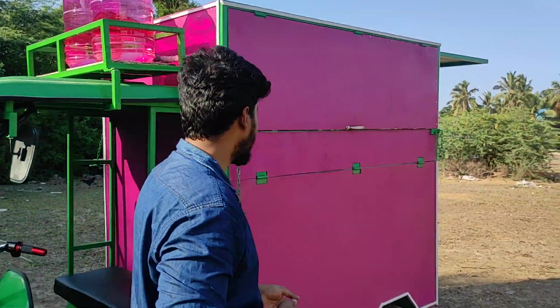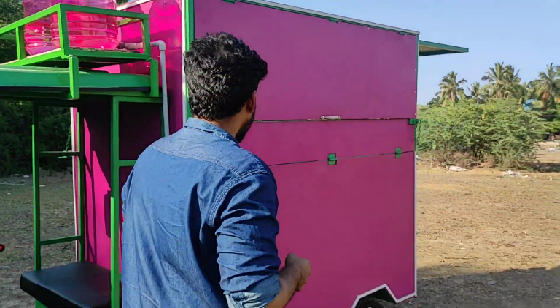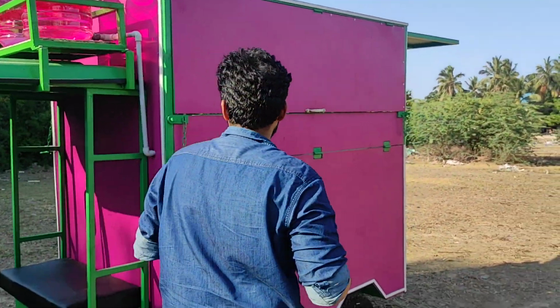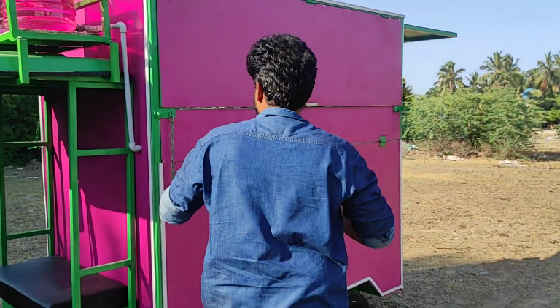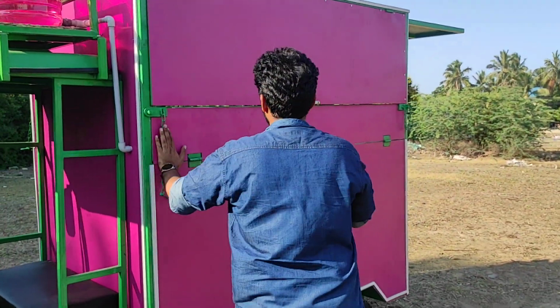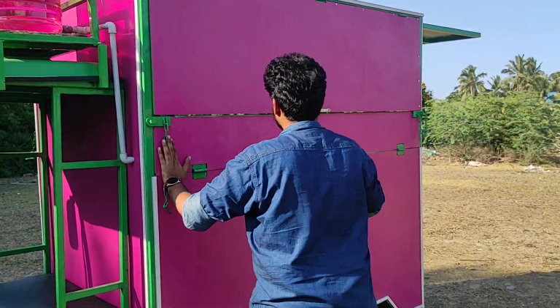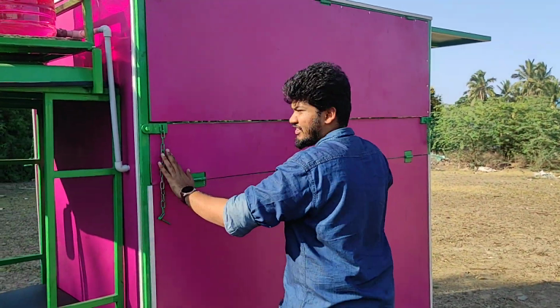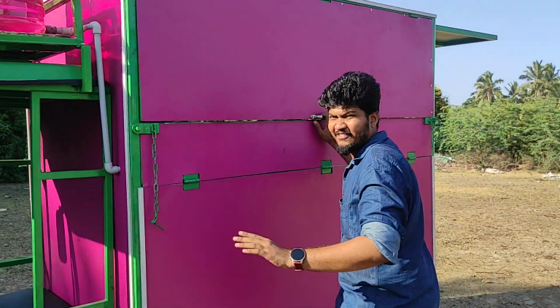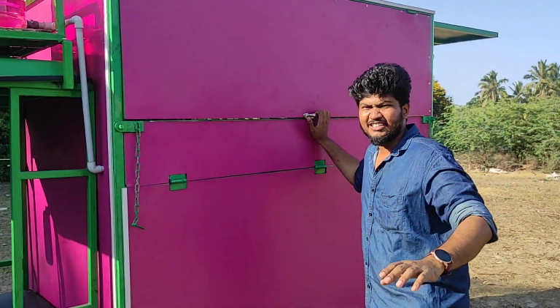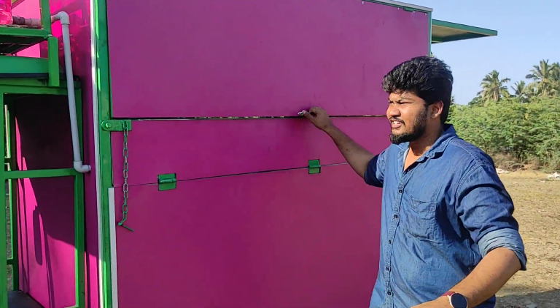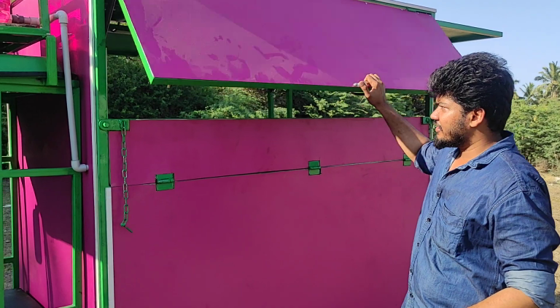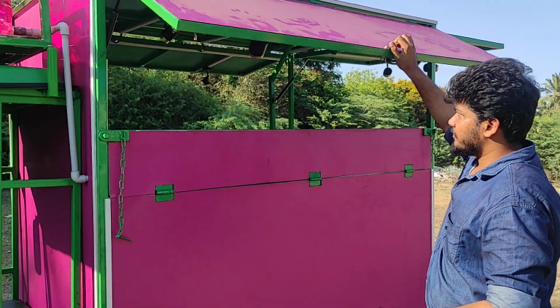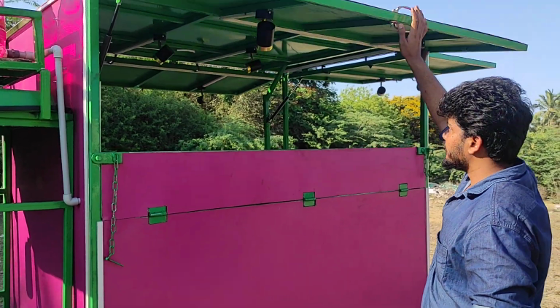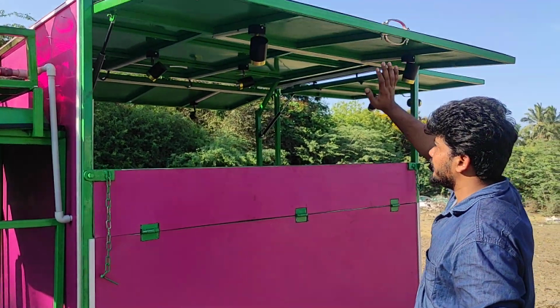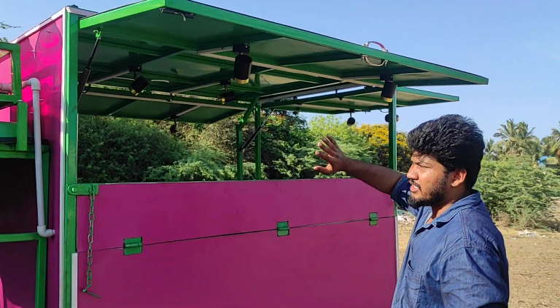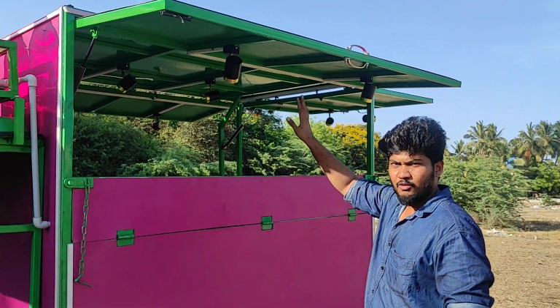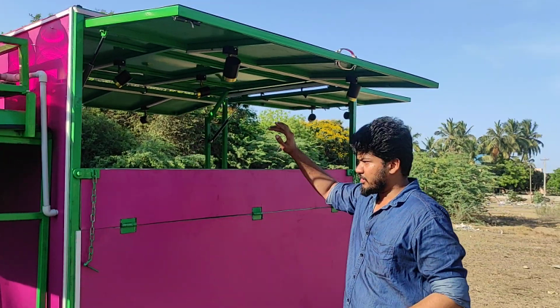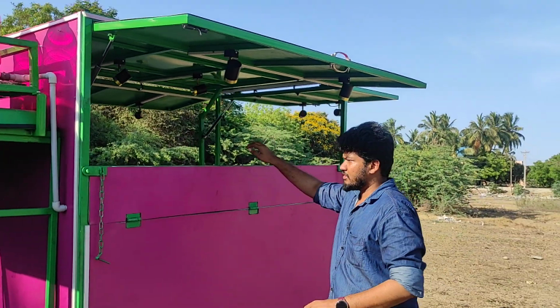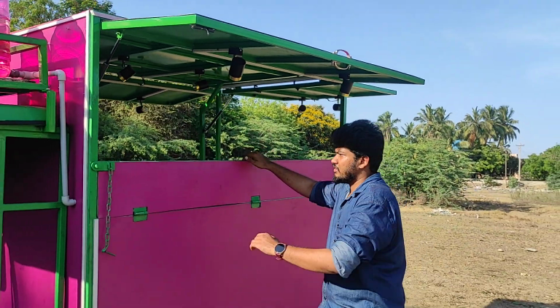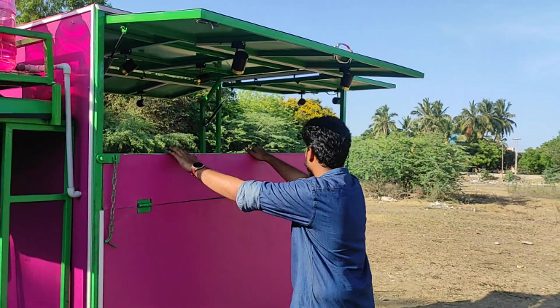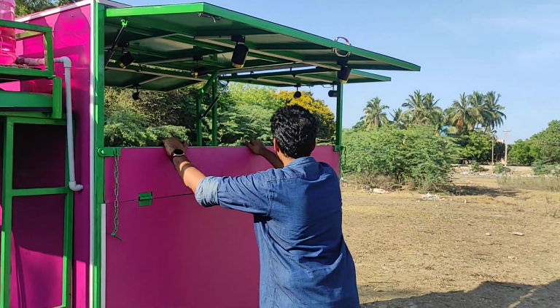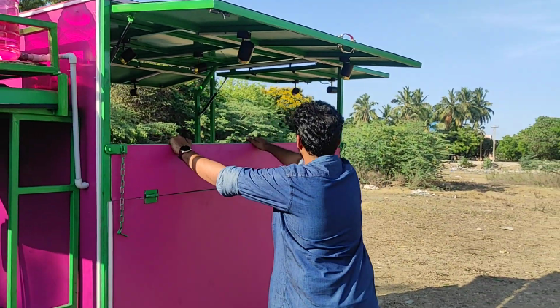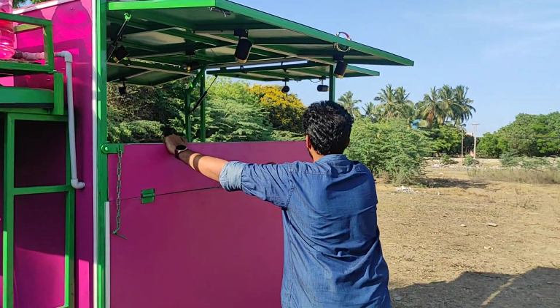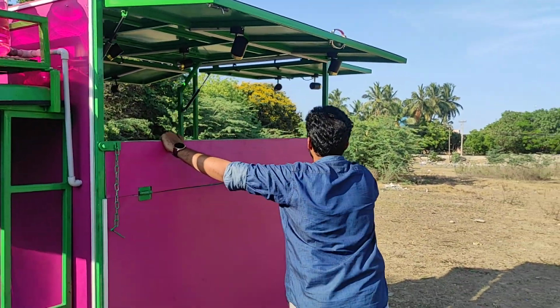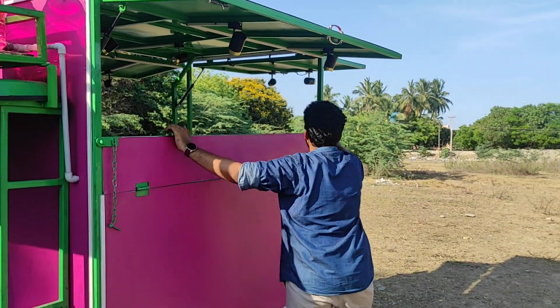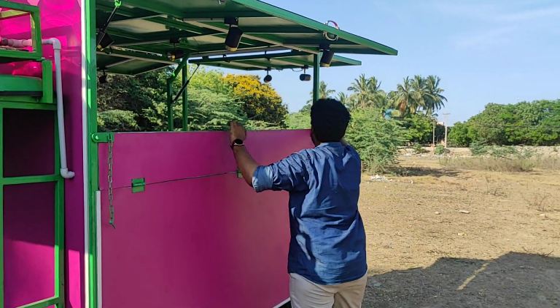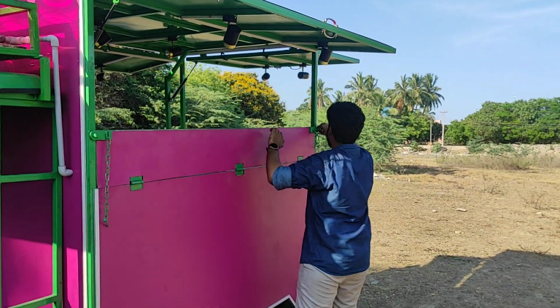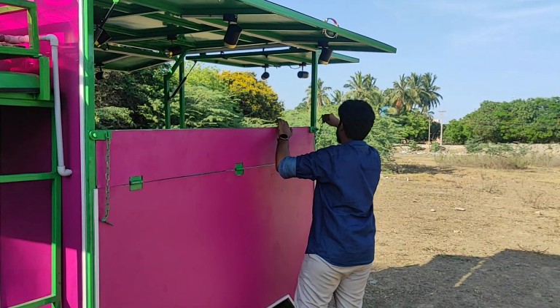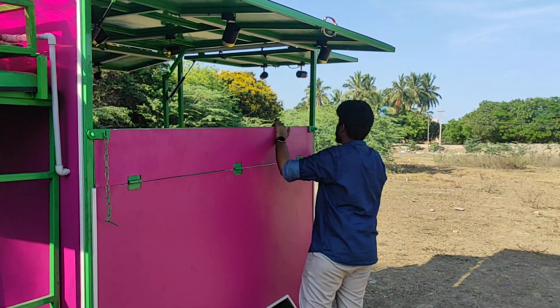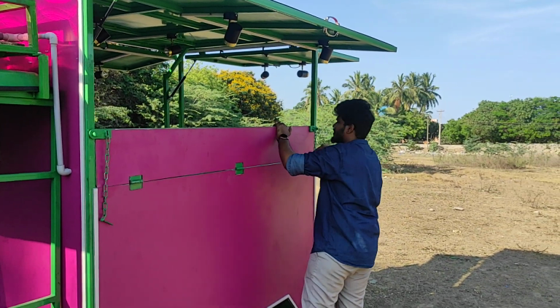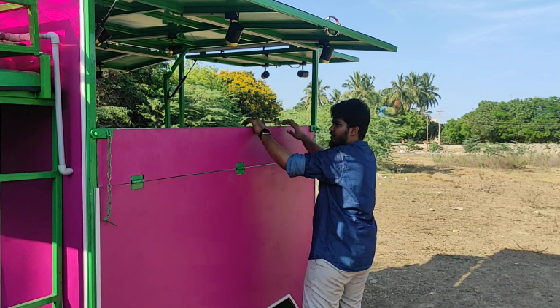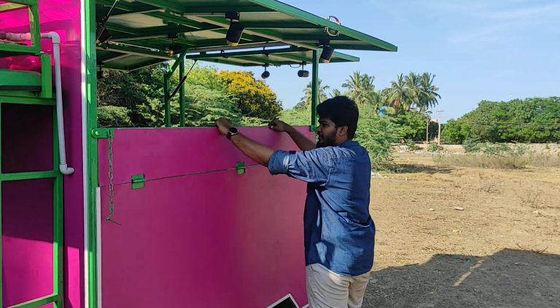Just turn around. Now, put it open. Now, there will be a window open, then there's a window come in it.